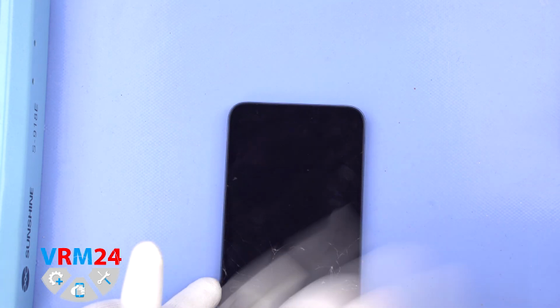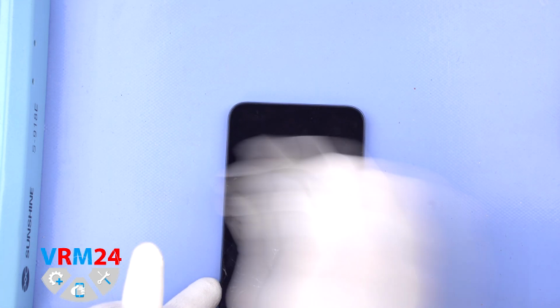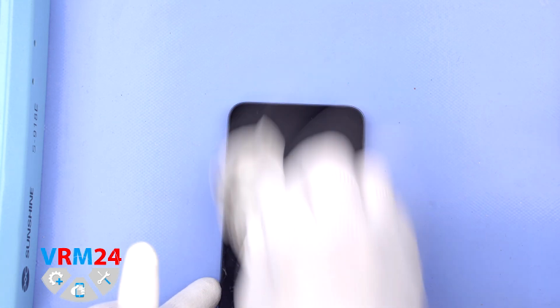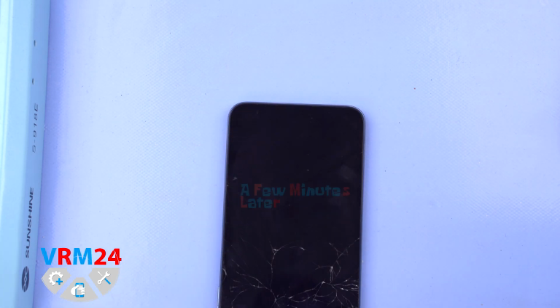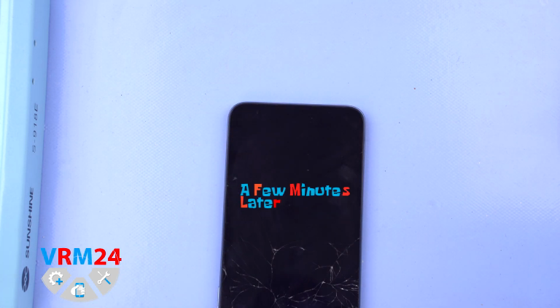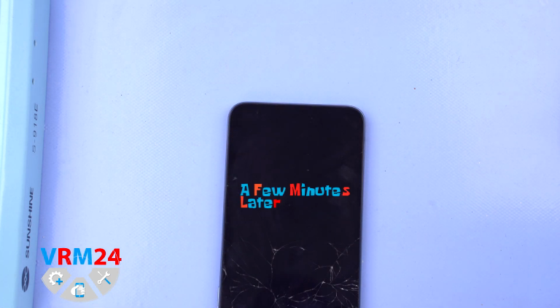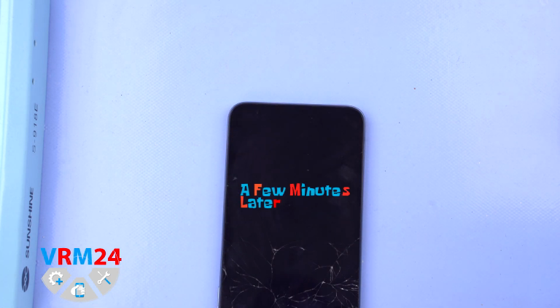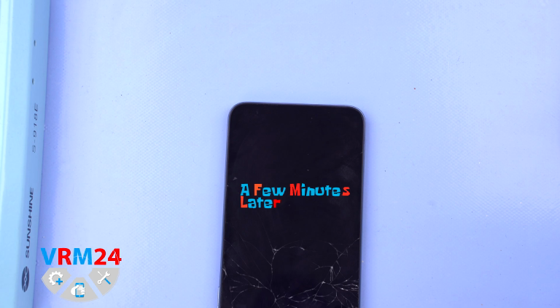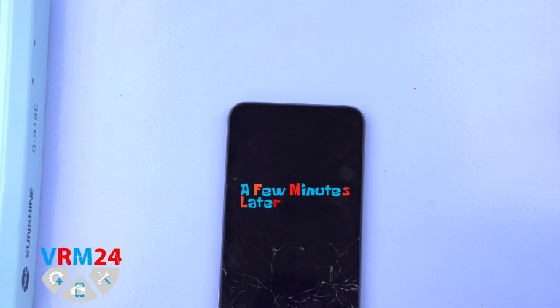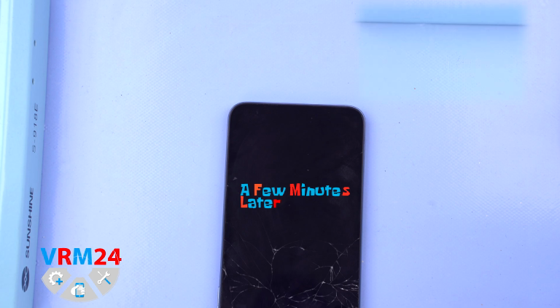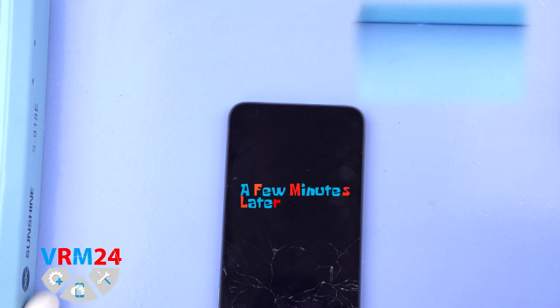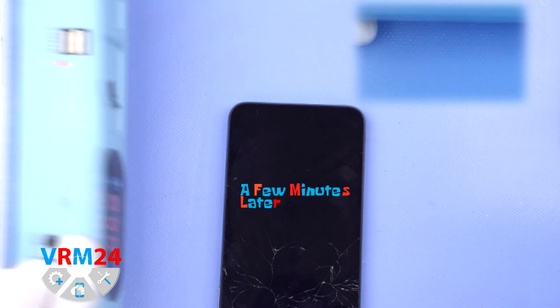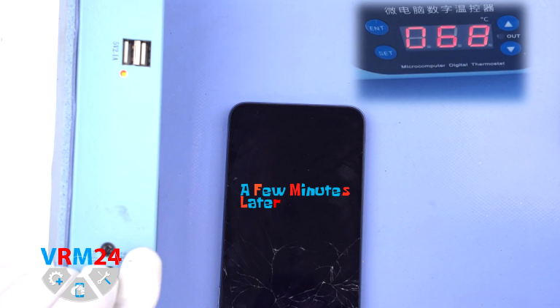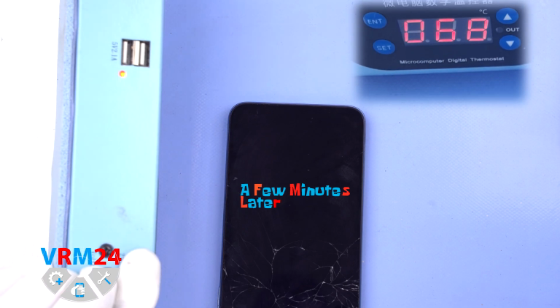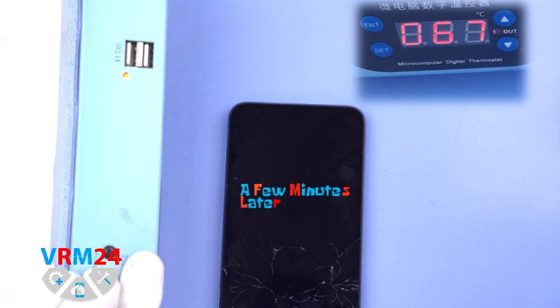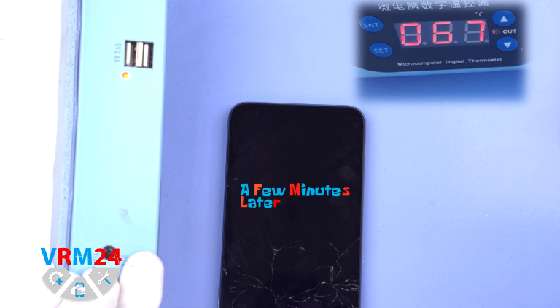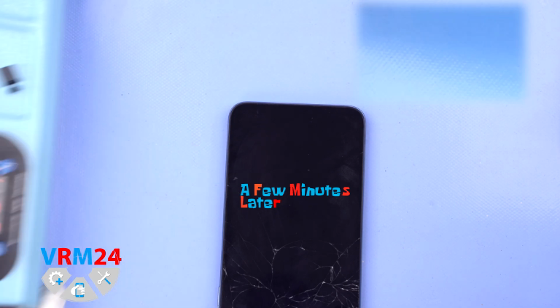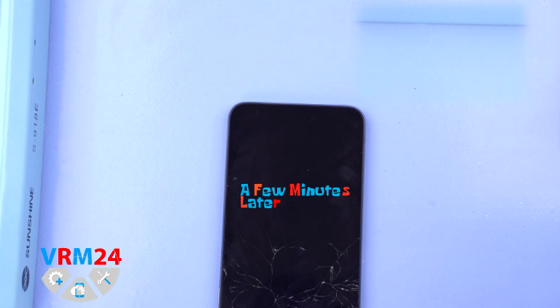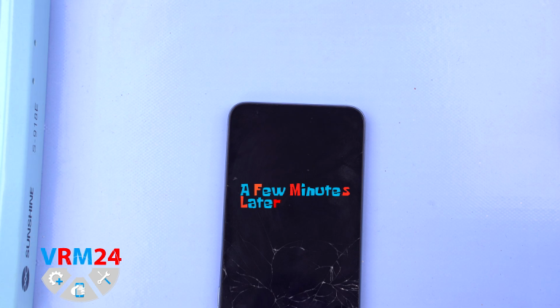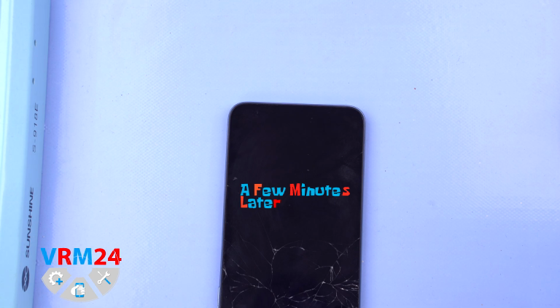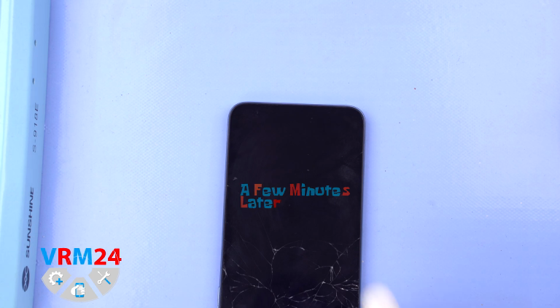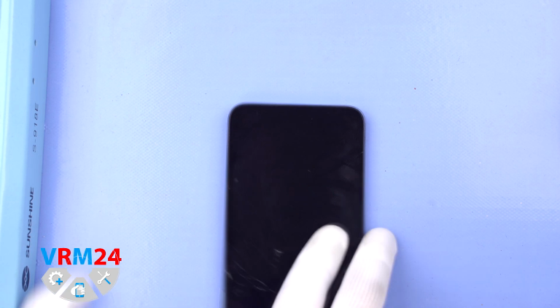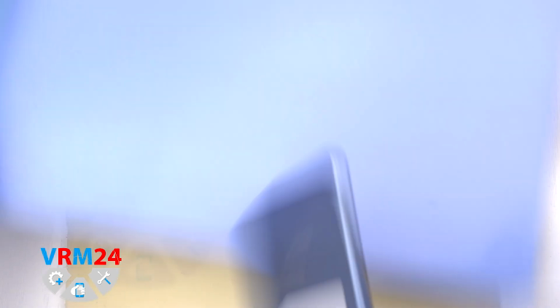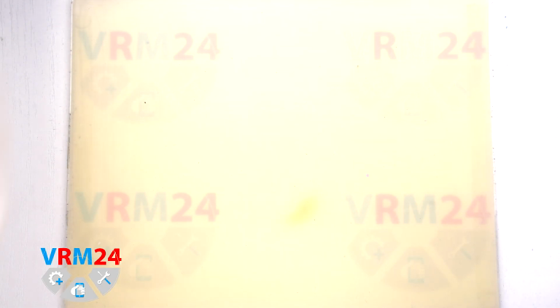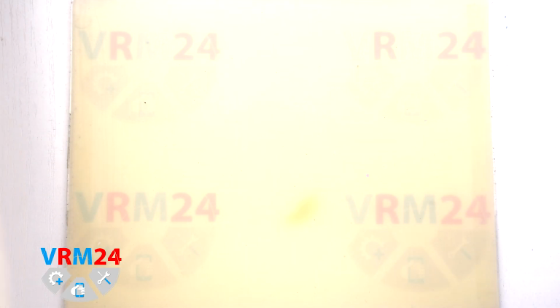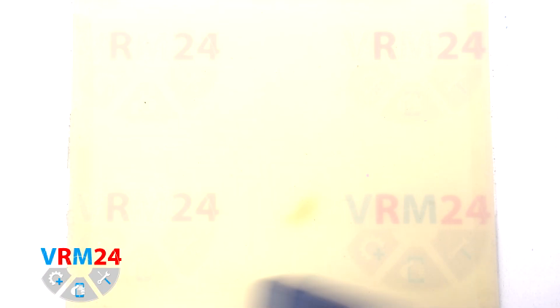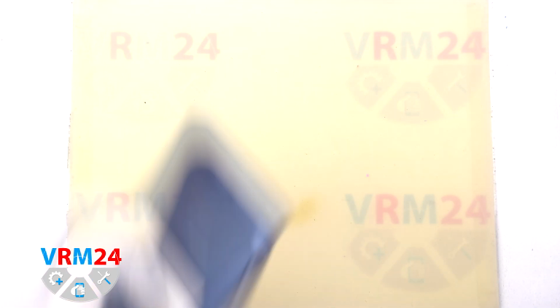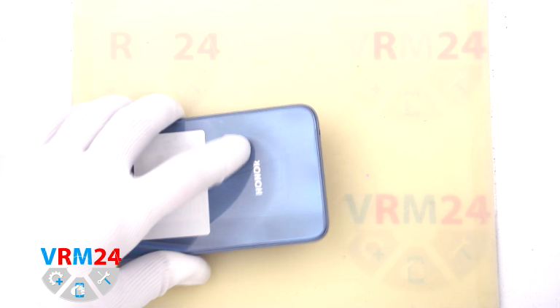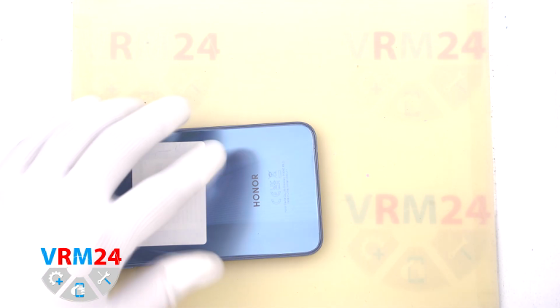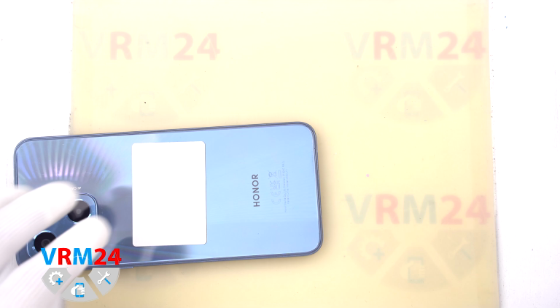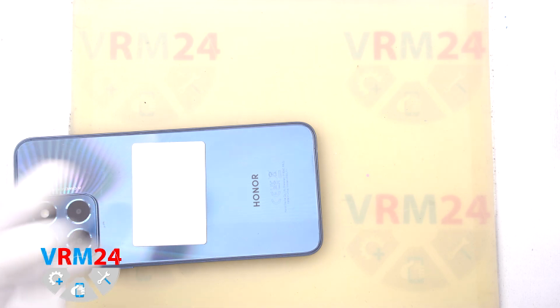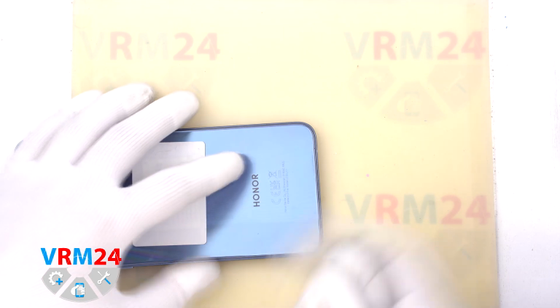Then we need to heat the surface of the back cover to a temperature of approximately 70 degrees Celsius or 160 degrees Fahrenheit. For this, we use a heating mat — you can also use a hairdryer.